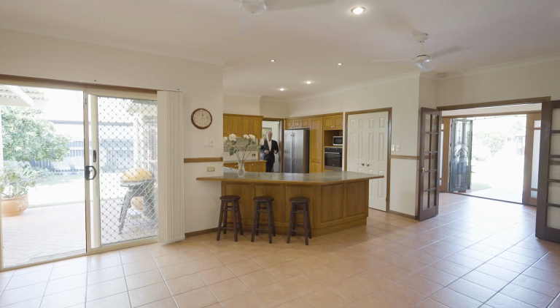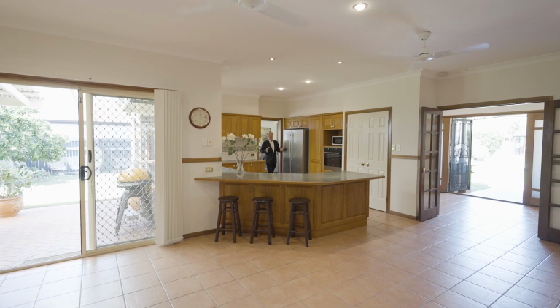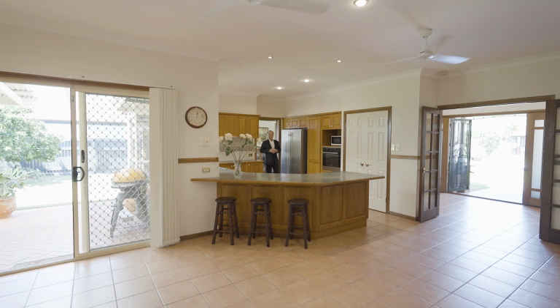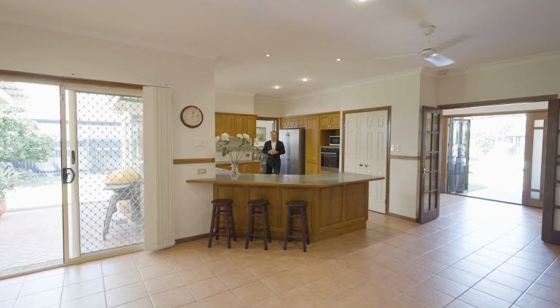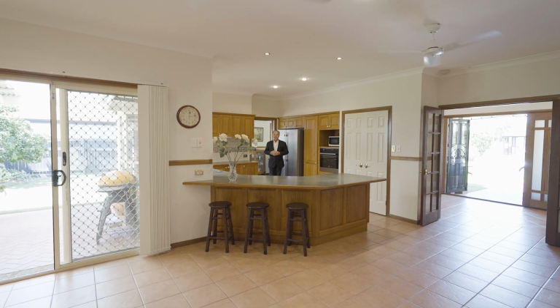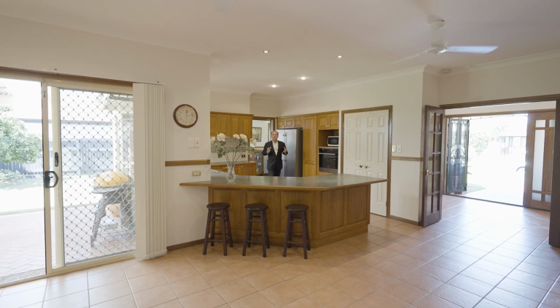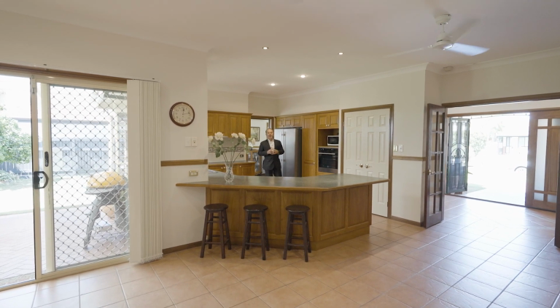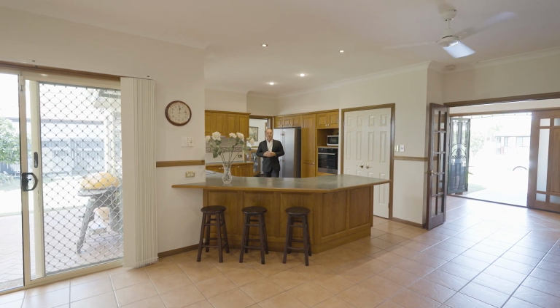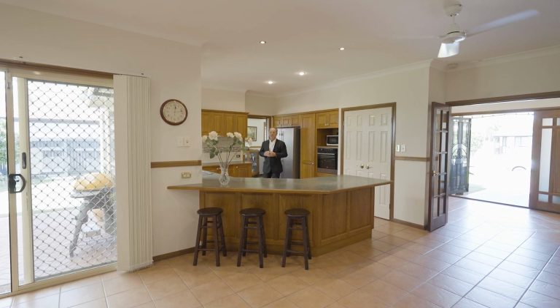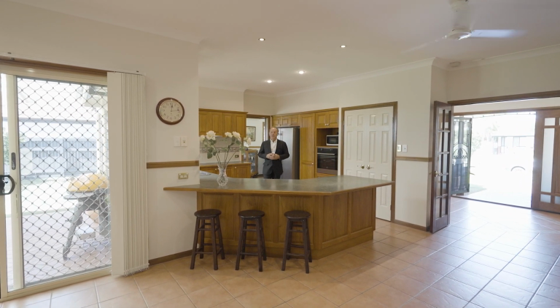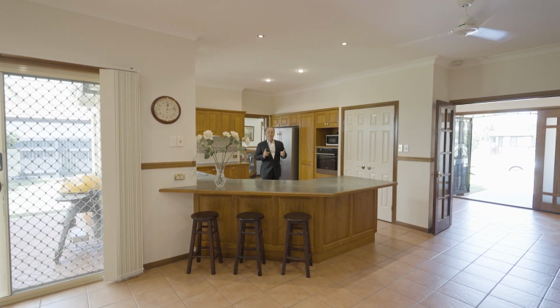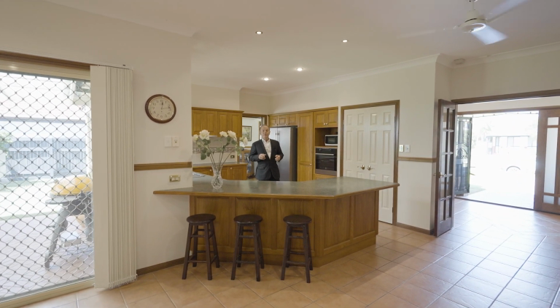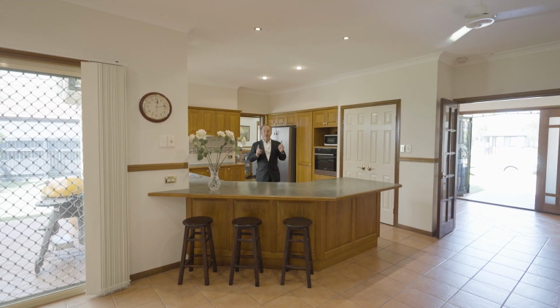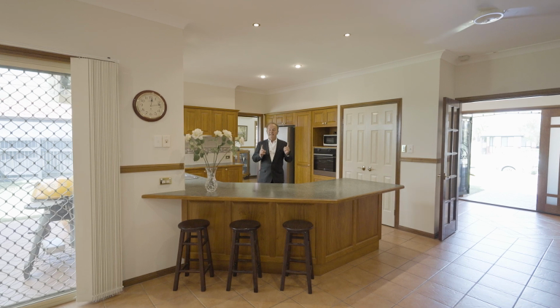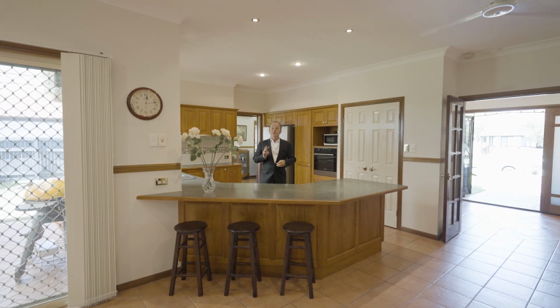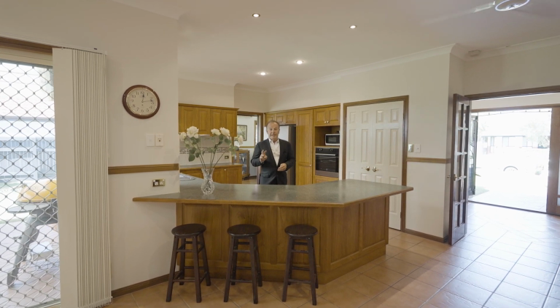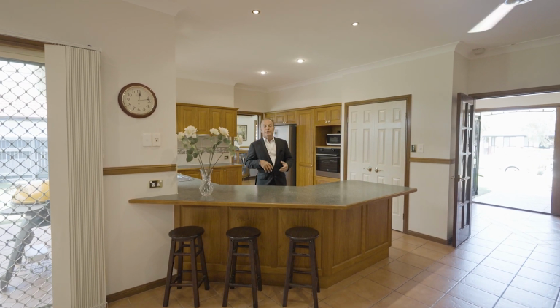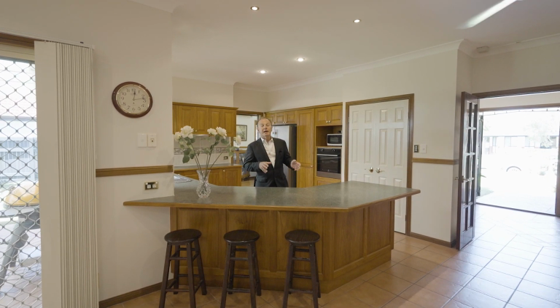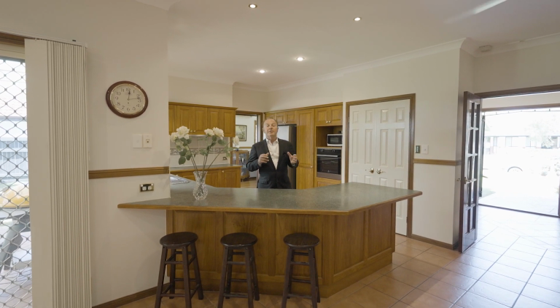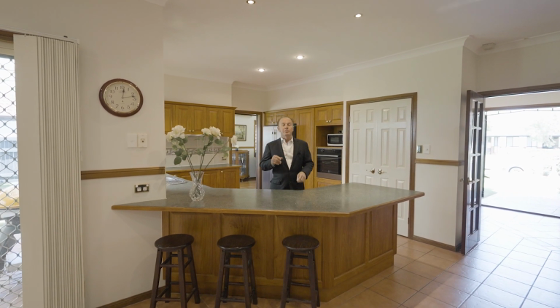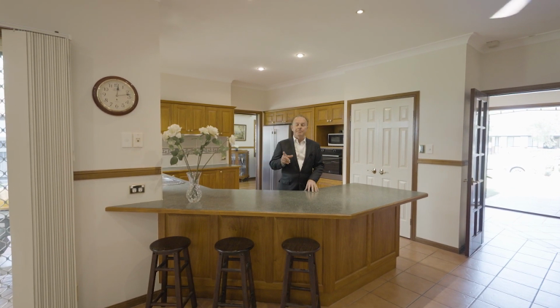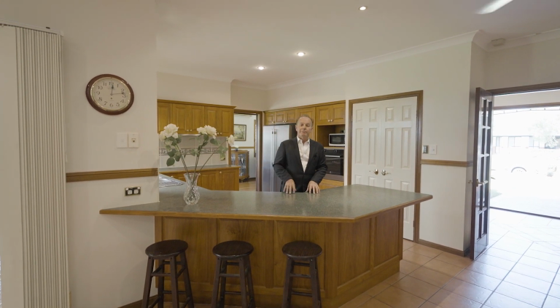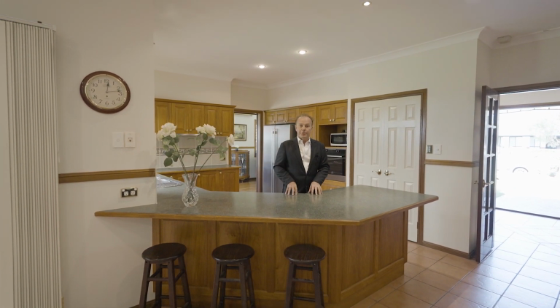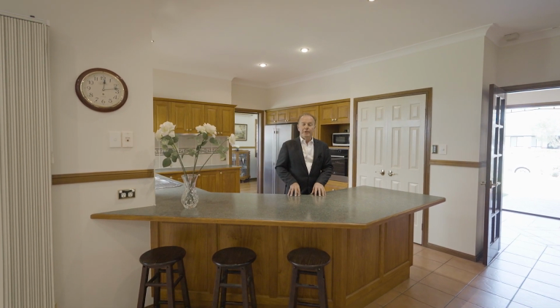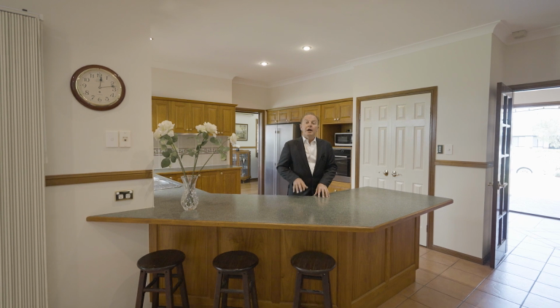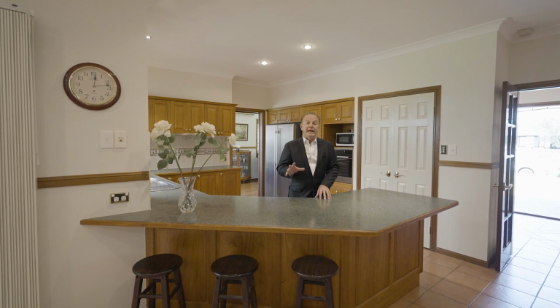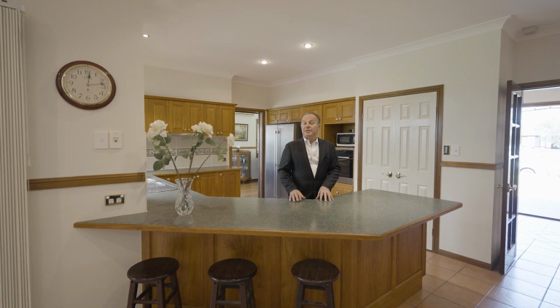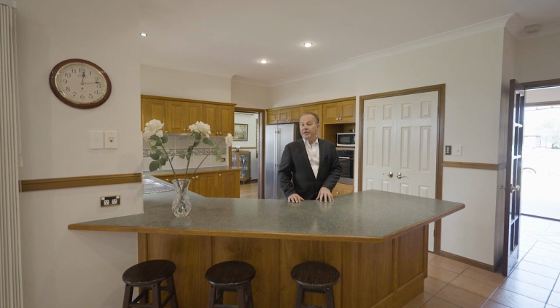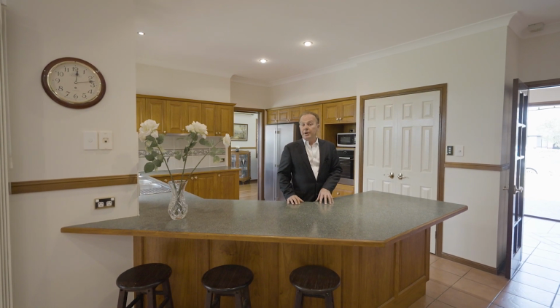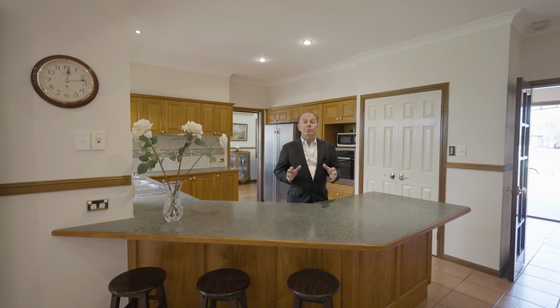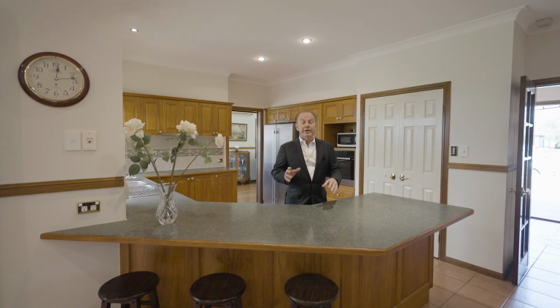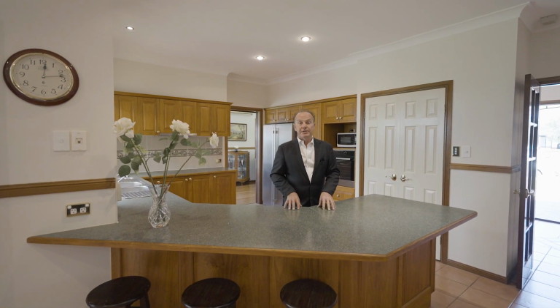Wow, how fantastic is this kitchen. Room for your family to stretch out and enjoy. Bamboo flooring, nine foot ceilings, three living areas — a formal lounge, family room and a separate media rumpus room. Side access for the caravan or the boat, private and peaceful.